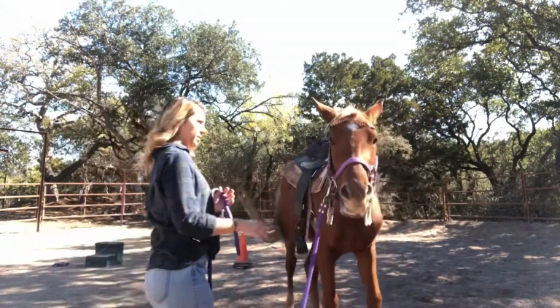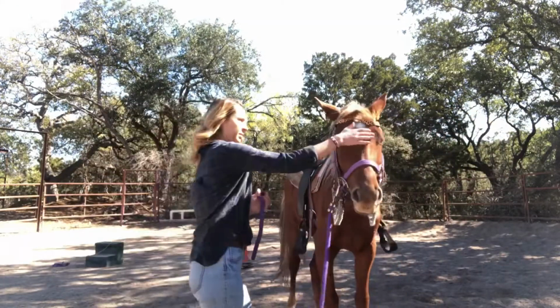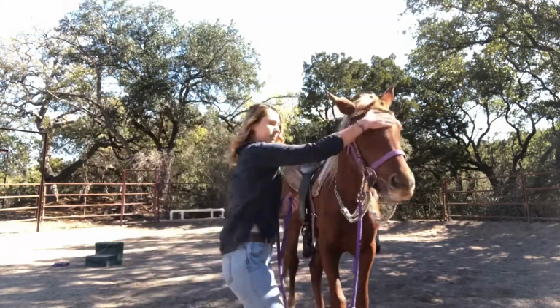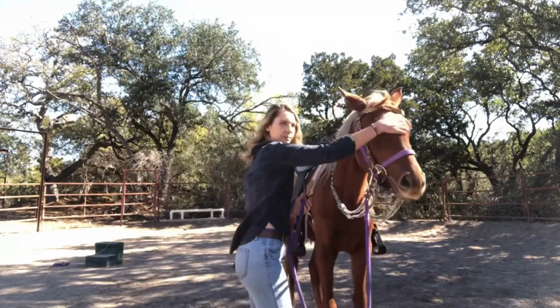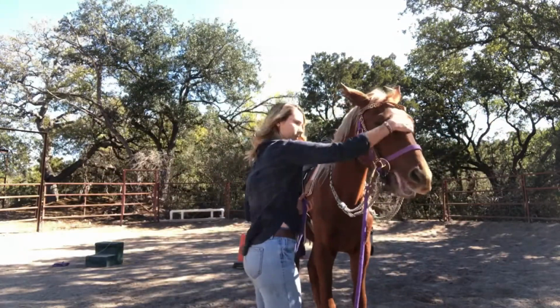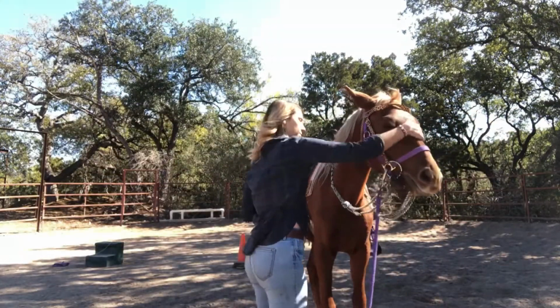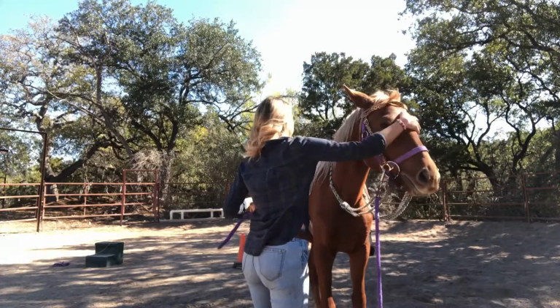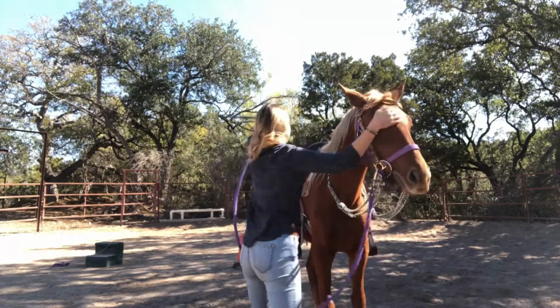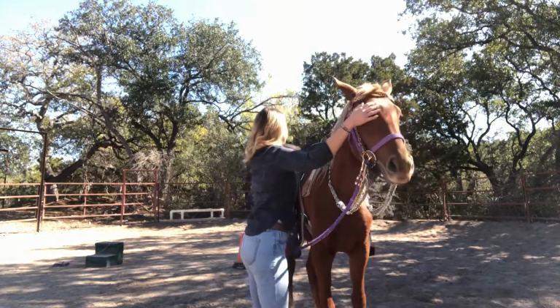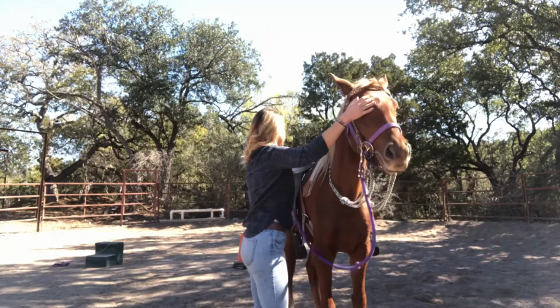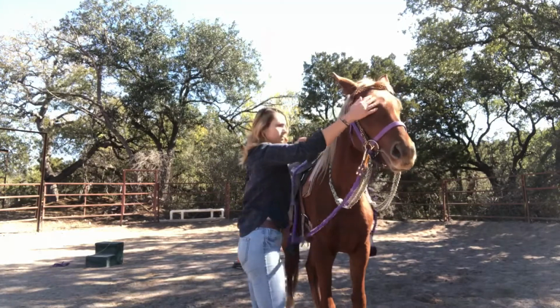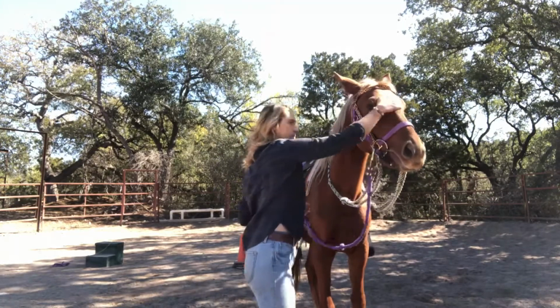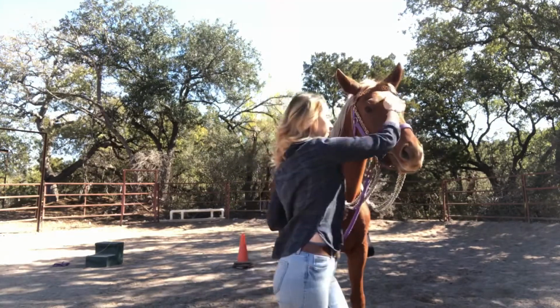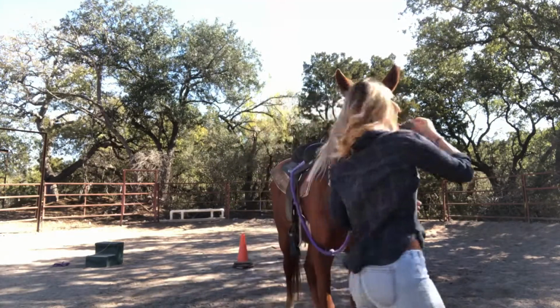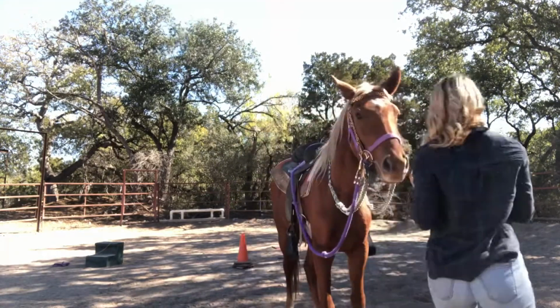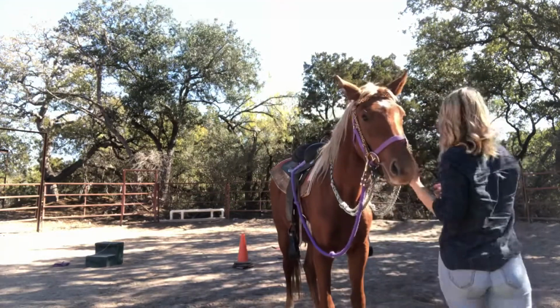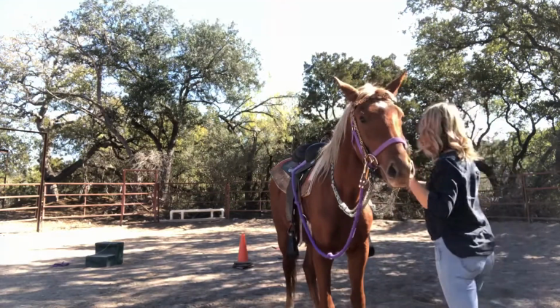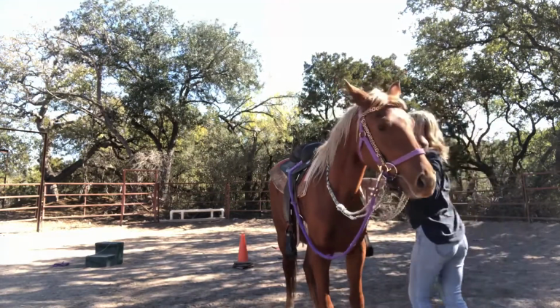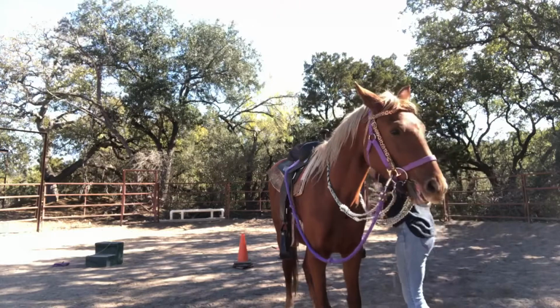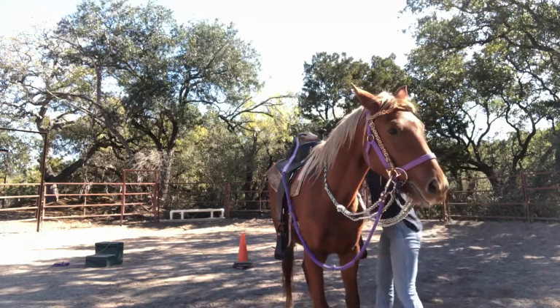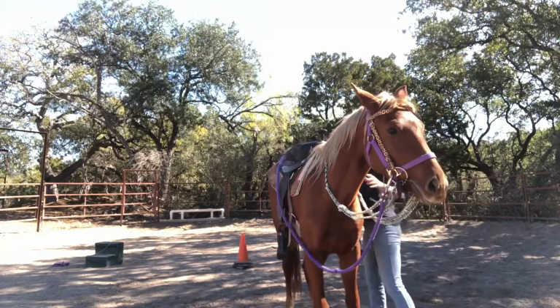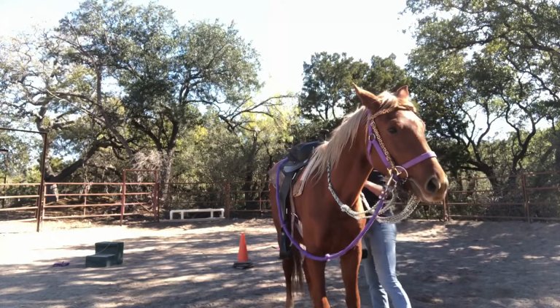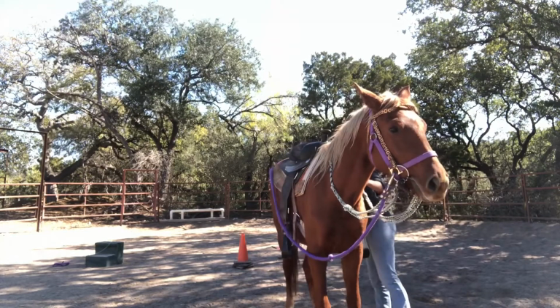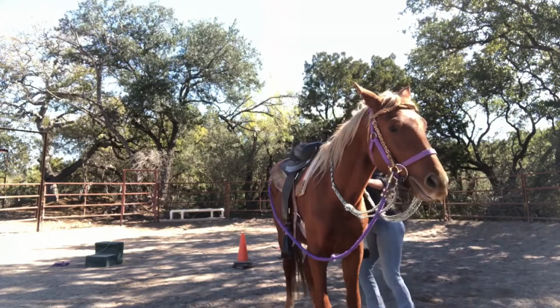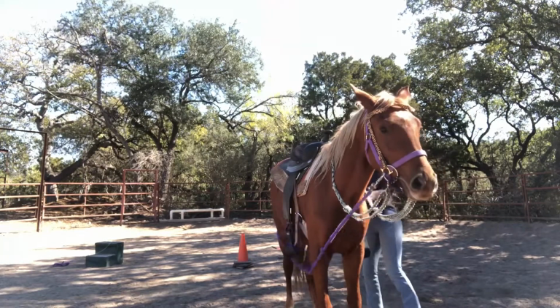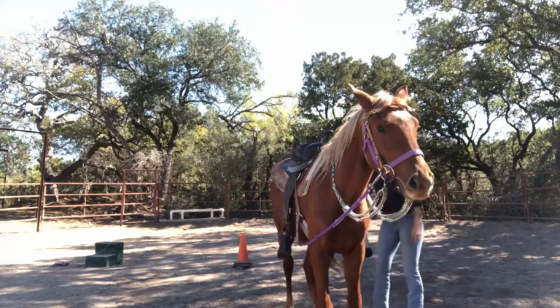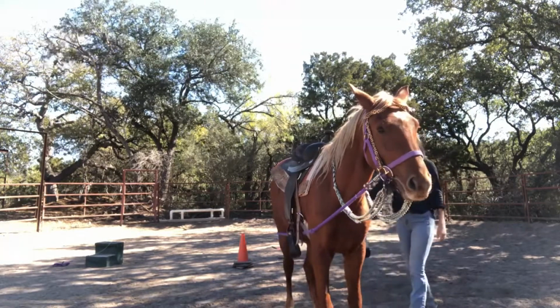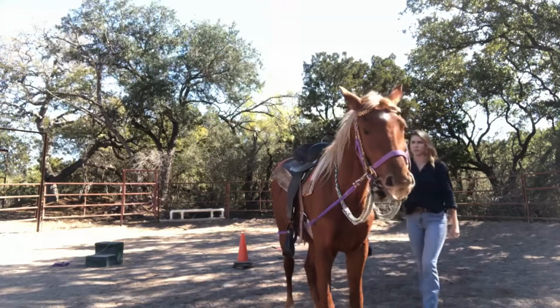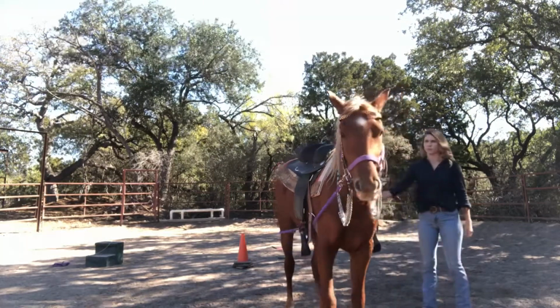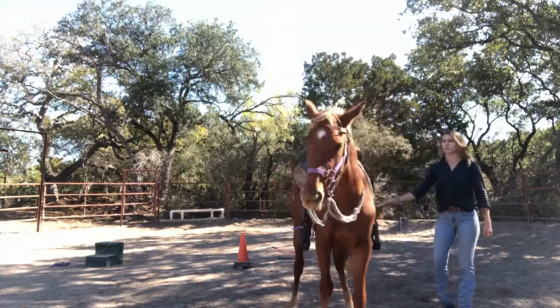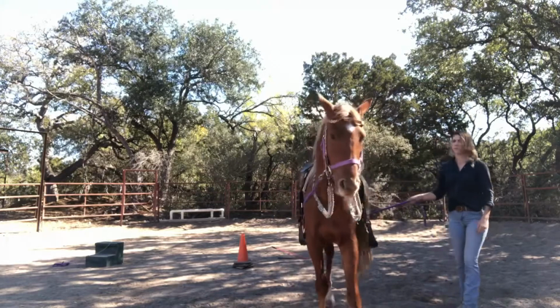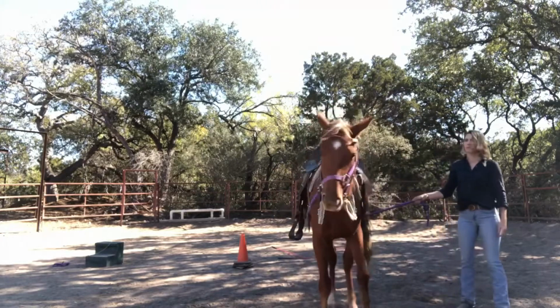So this is Finnegan. He's my two and a half year old colt. This is definitely a step I recommend doing before you're getting in the saddle — just really make sure your horse understands pressure and knows what to do when you apply that pressure. So let's go ahead and get started.